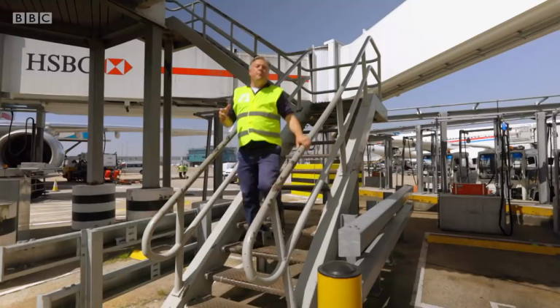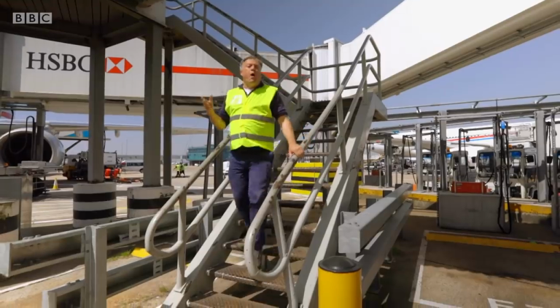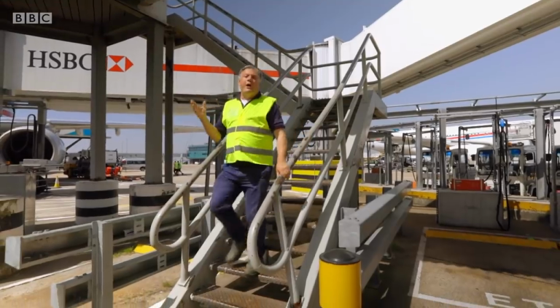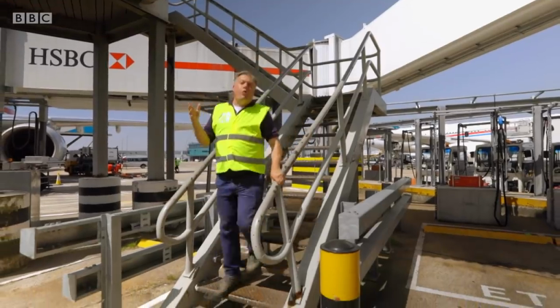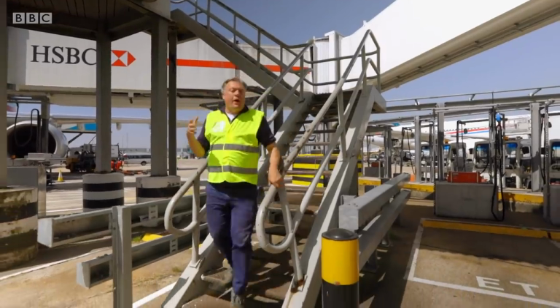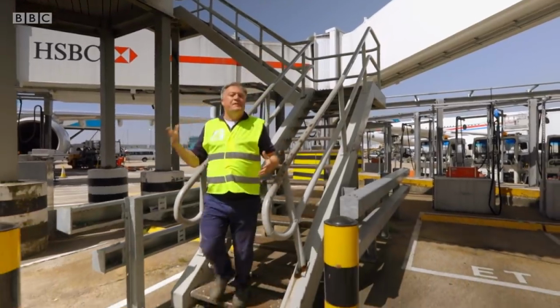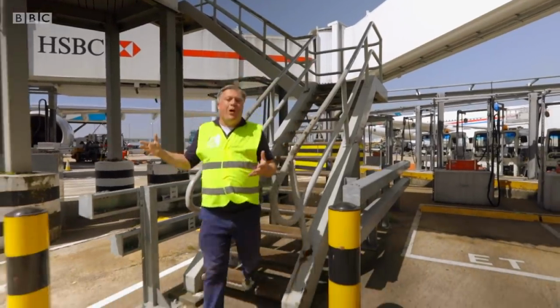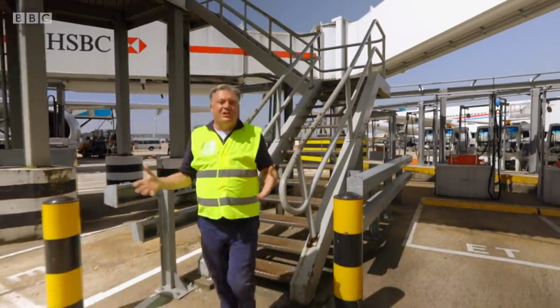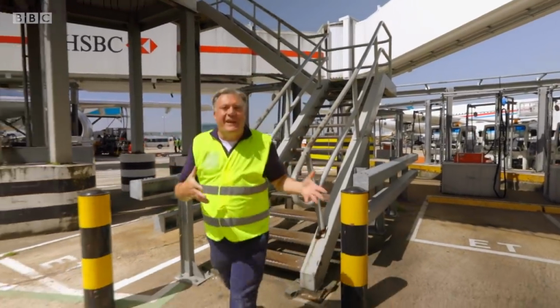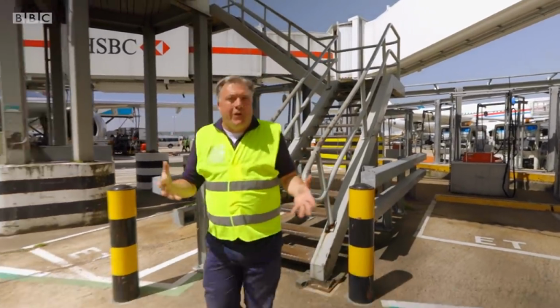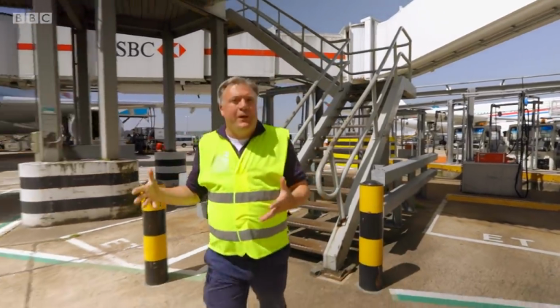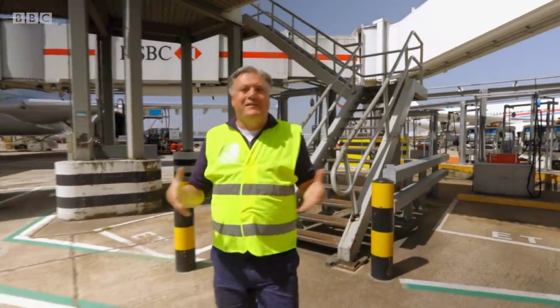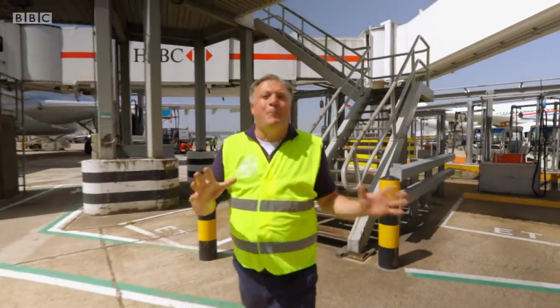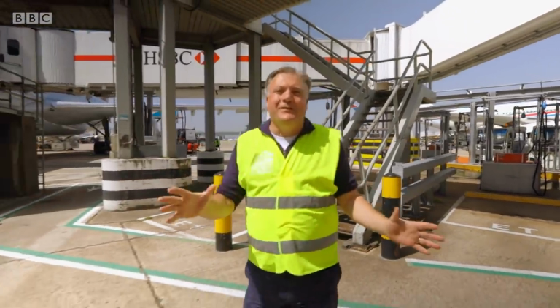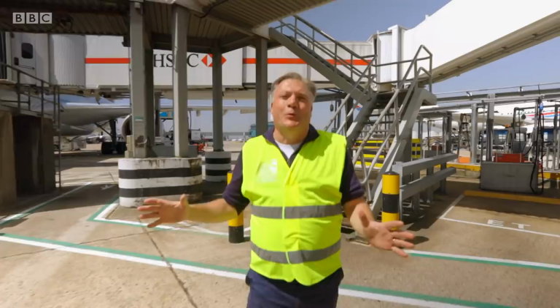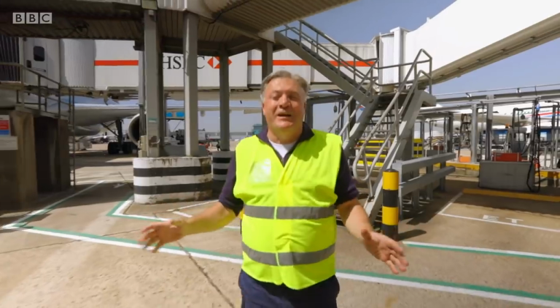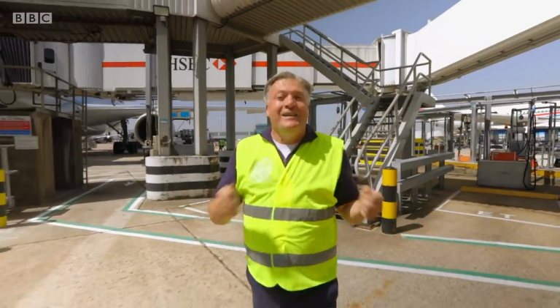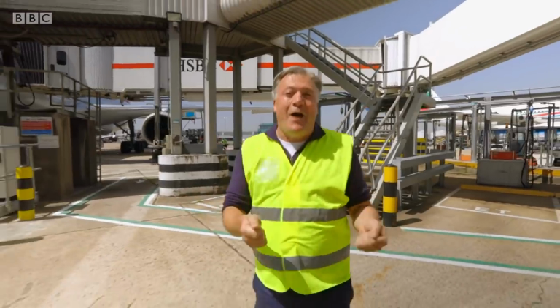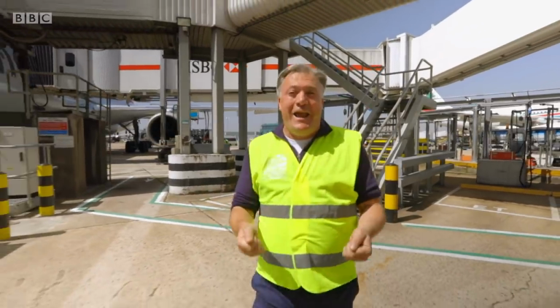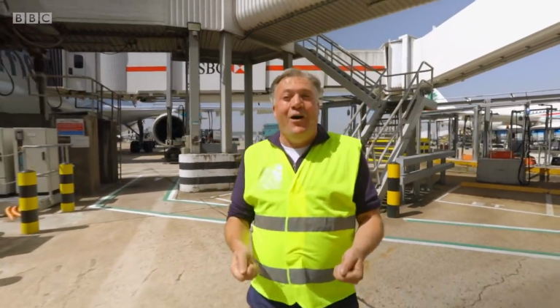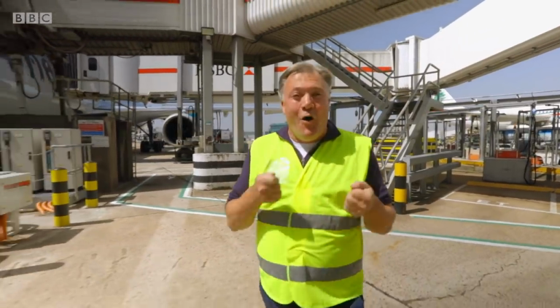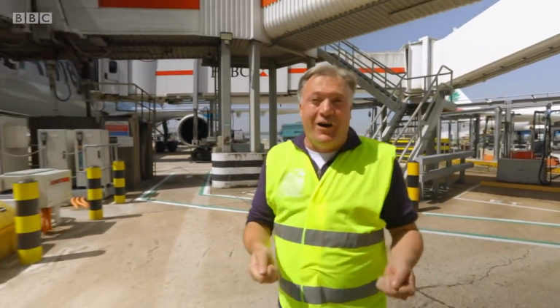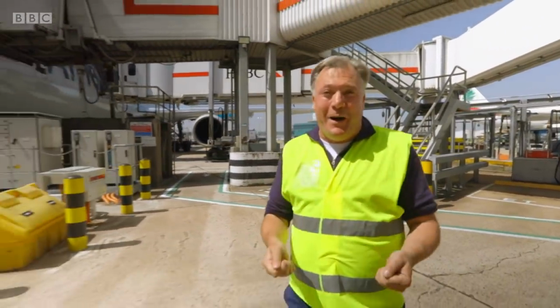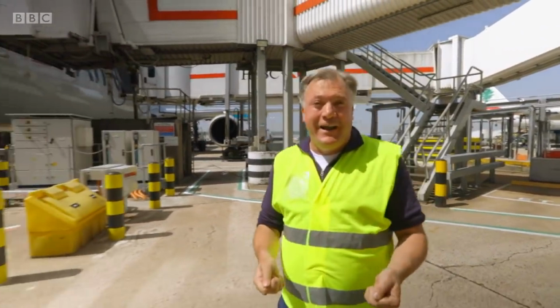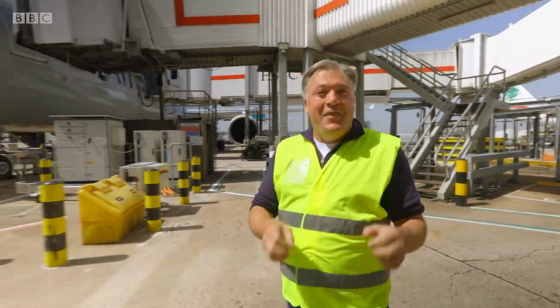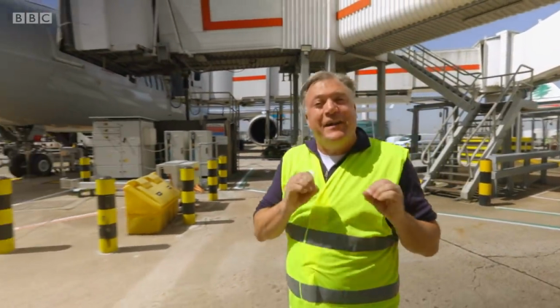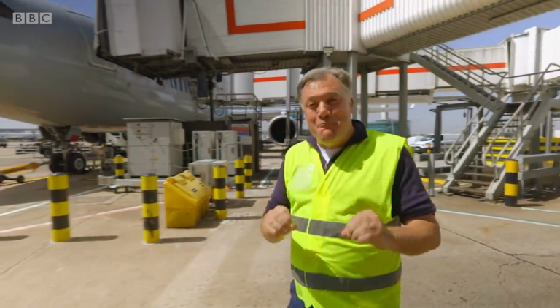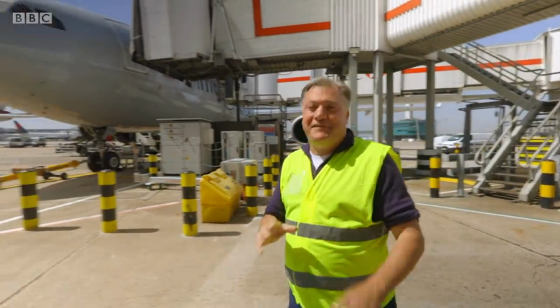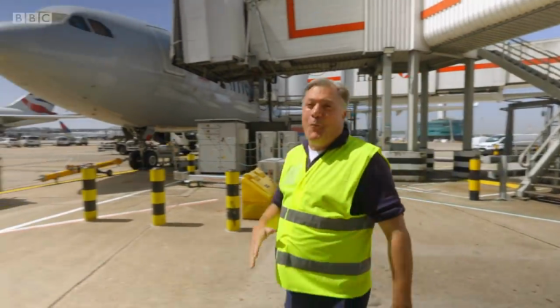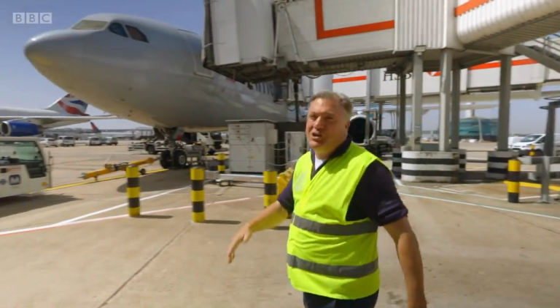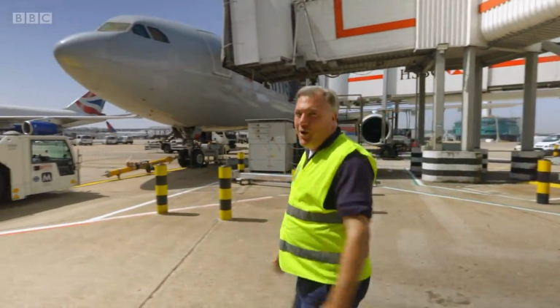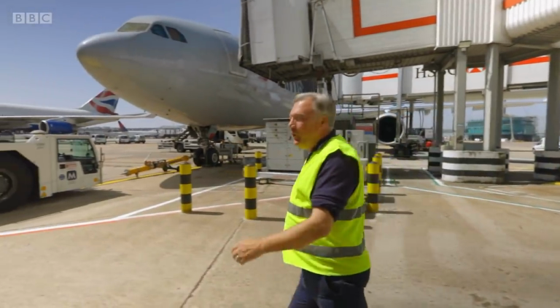While we're all up in departures, getting a coffee, waiting for the plane to board, down here on the tarmac, there's a massive operation going on.